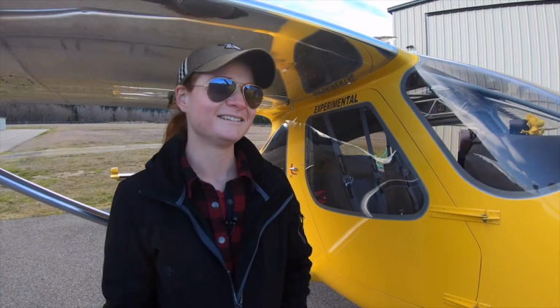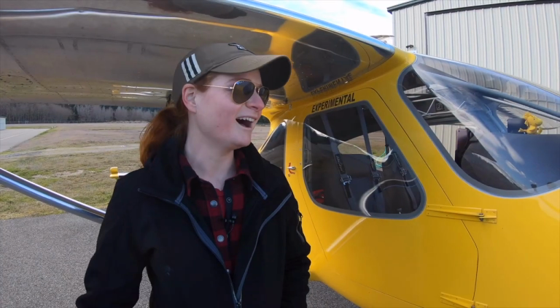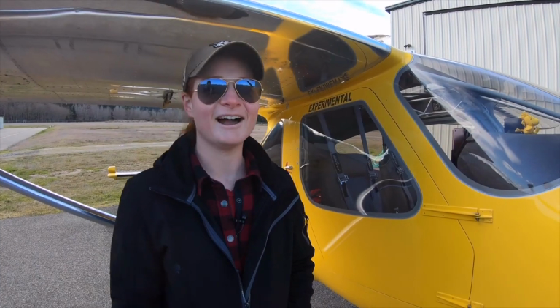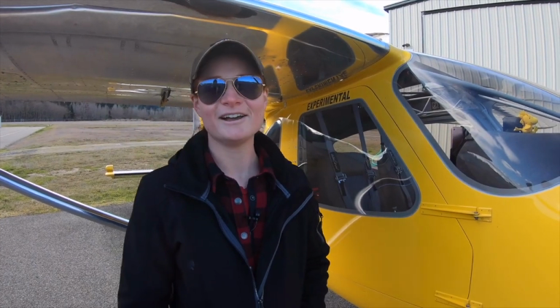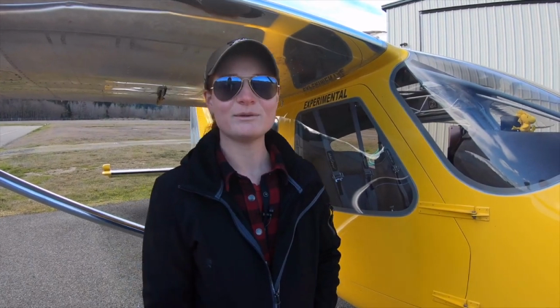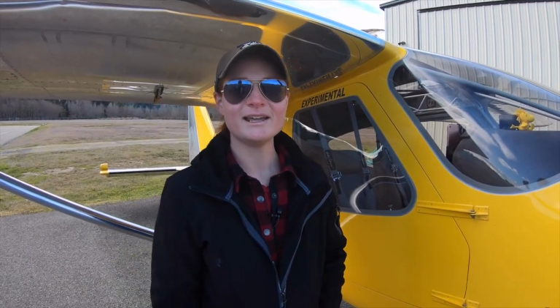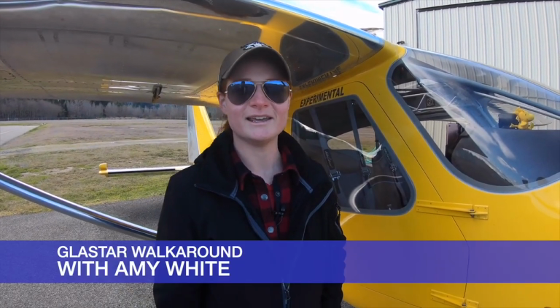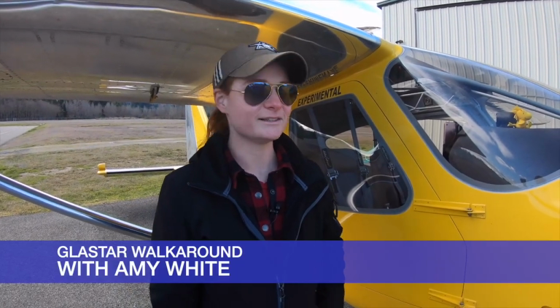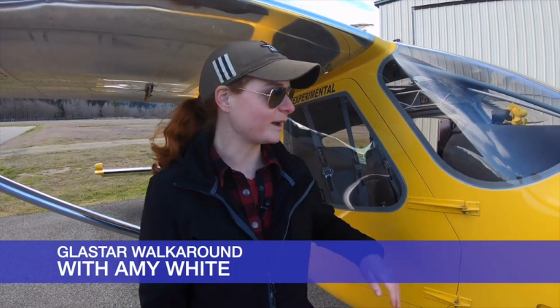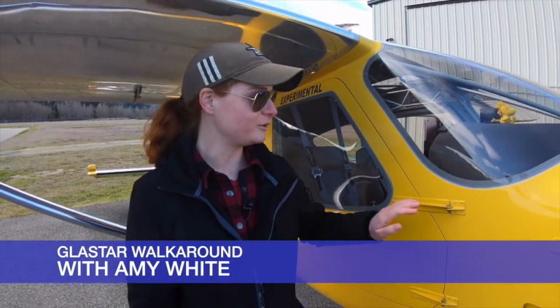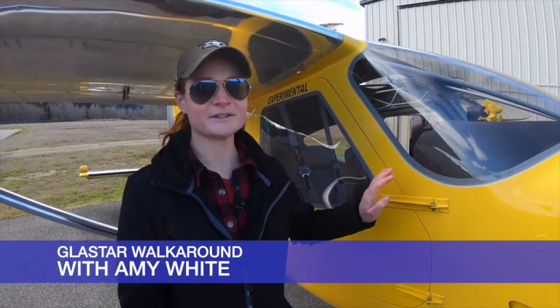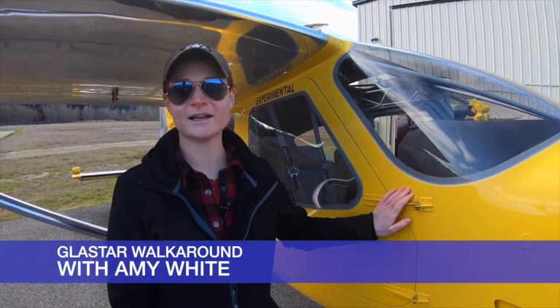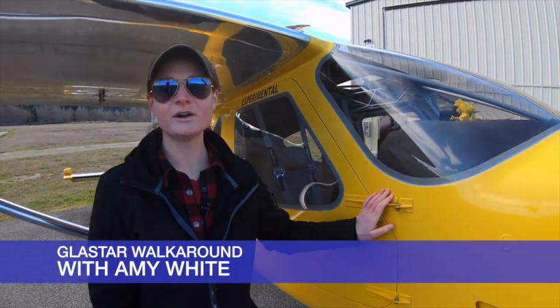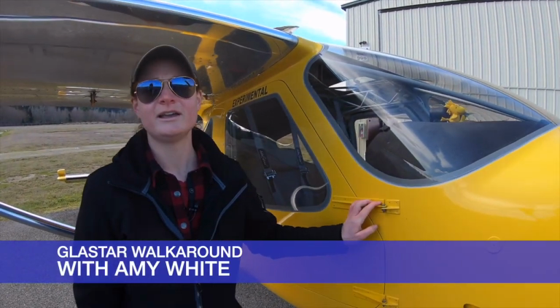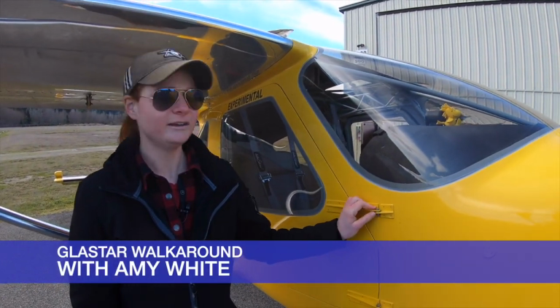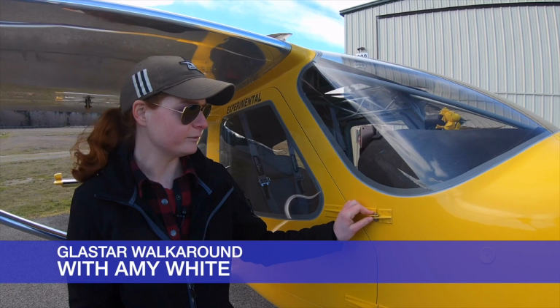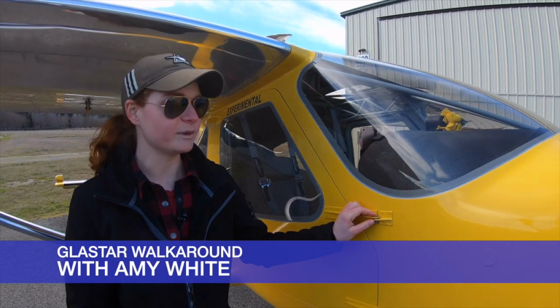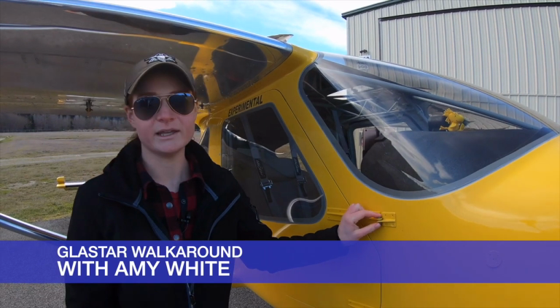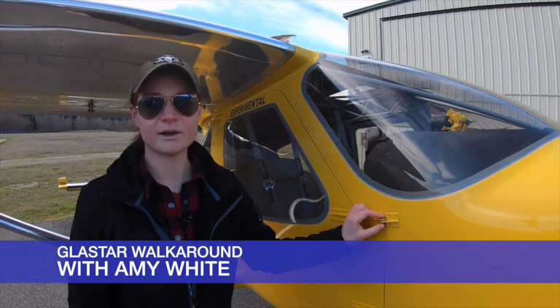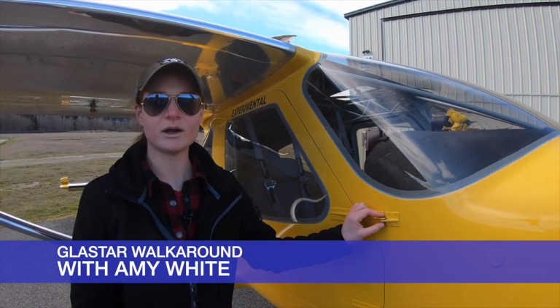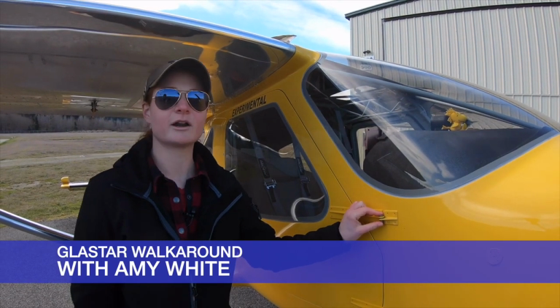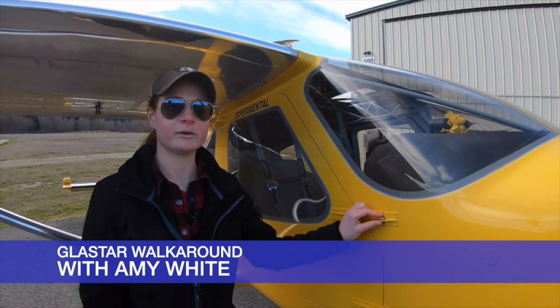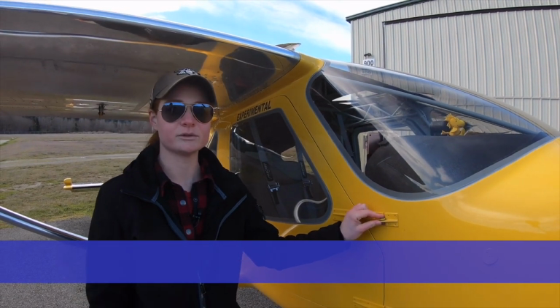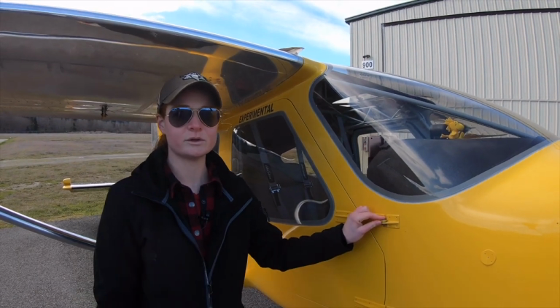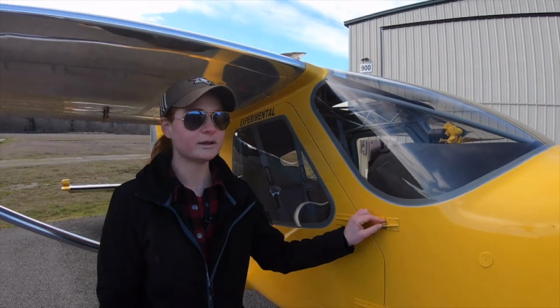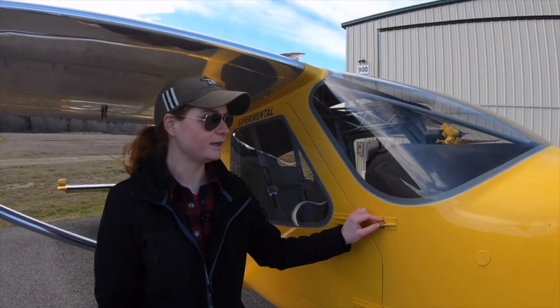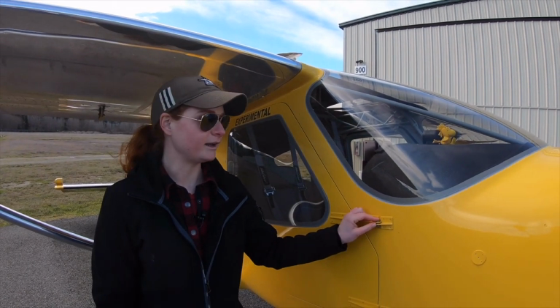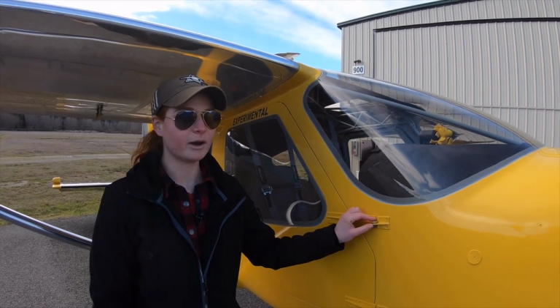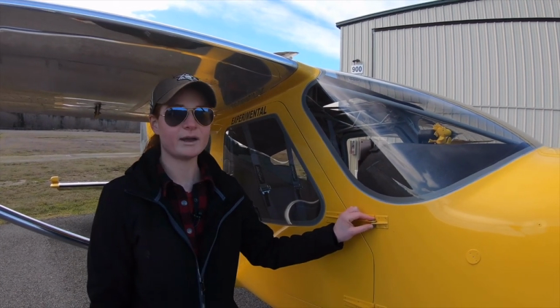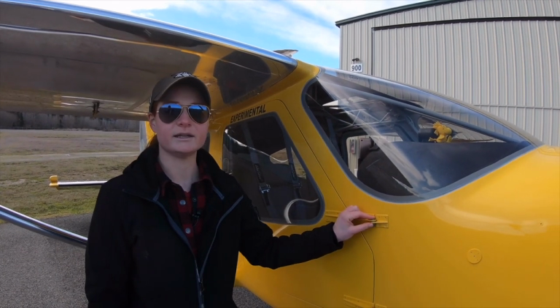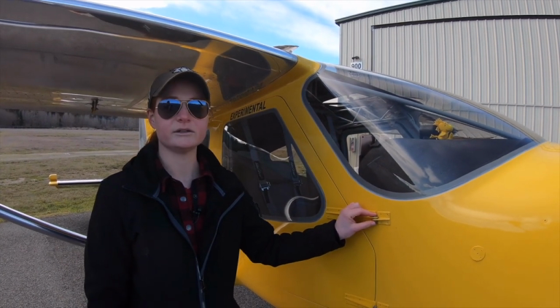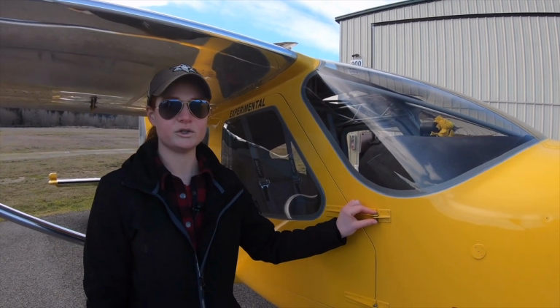Hi, I'm Amy White and this is my 2000 GlassStar. He was built in Durango, Colorado by Richard Stewart and I bought him back in June.